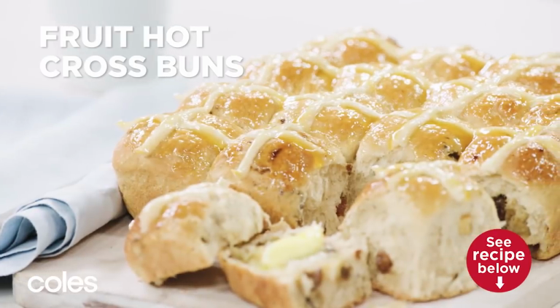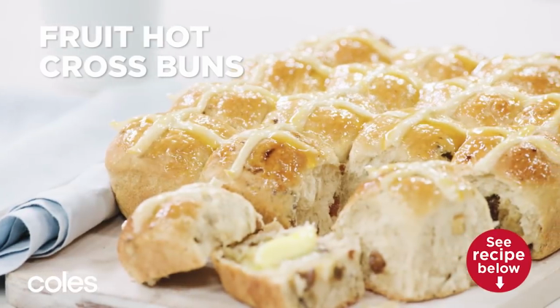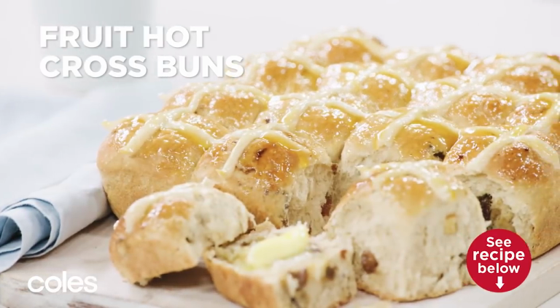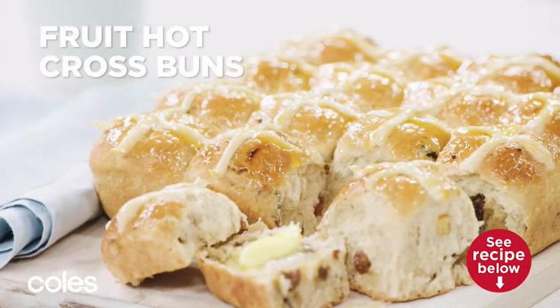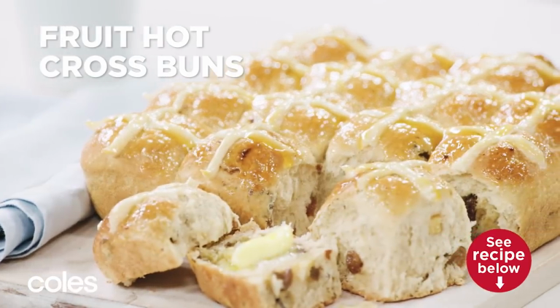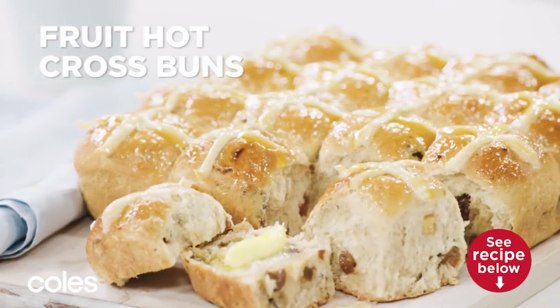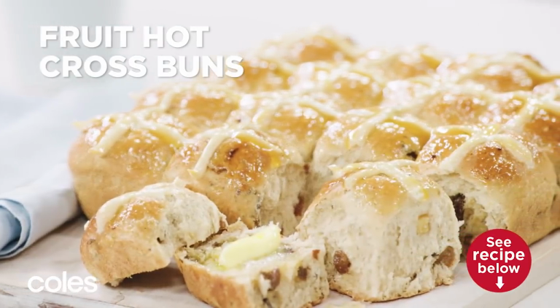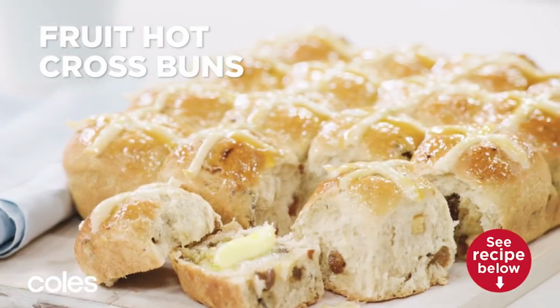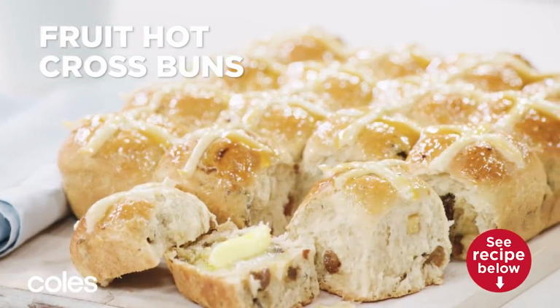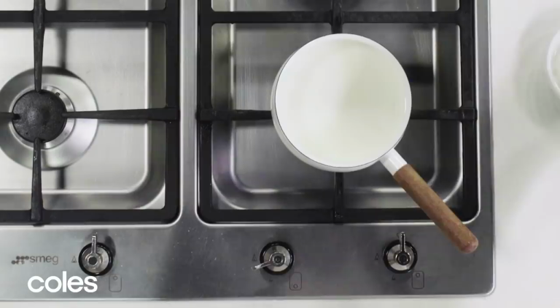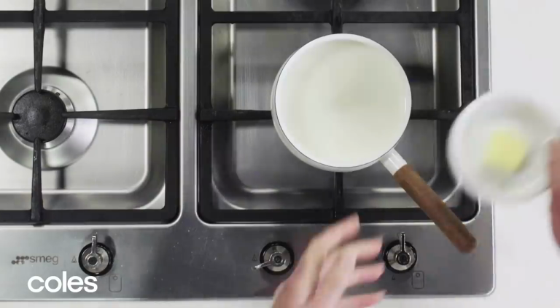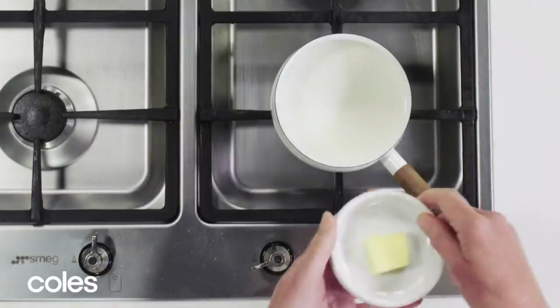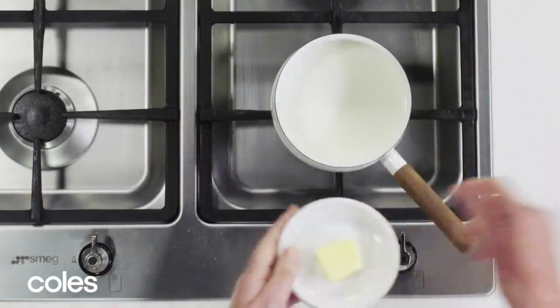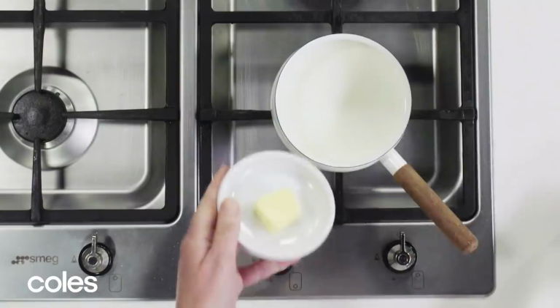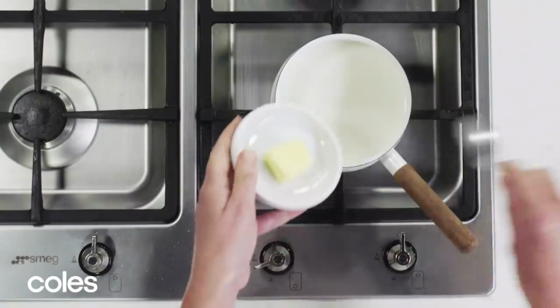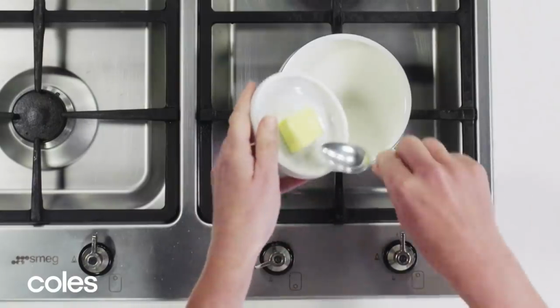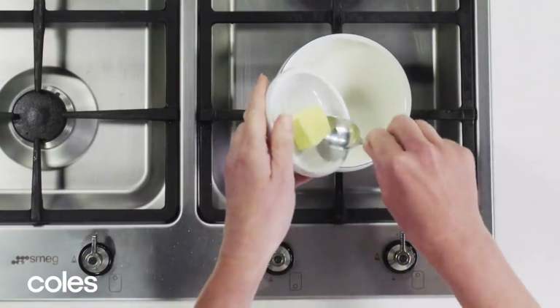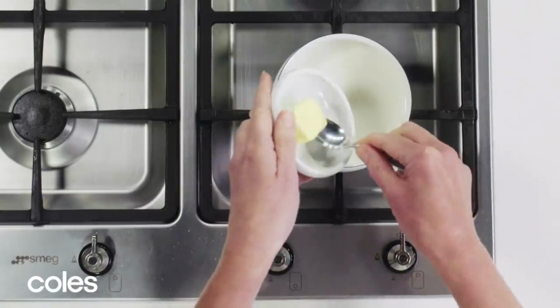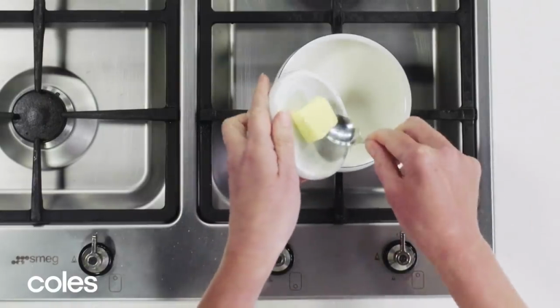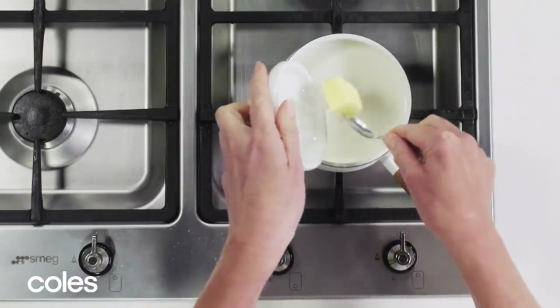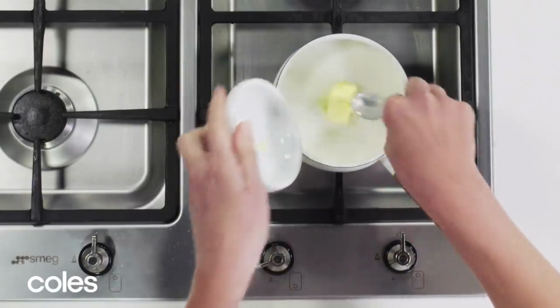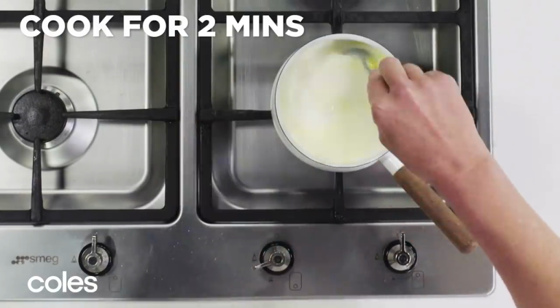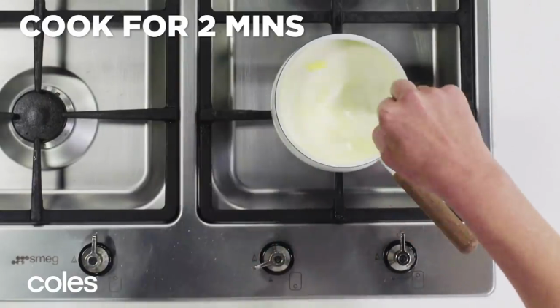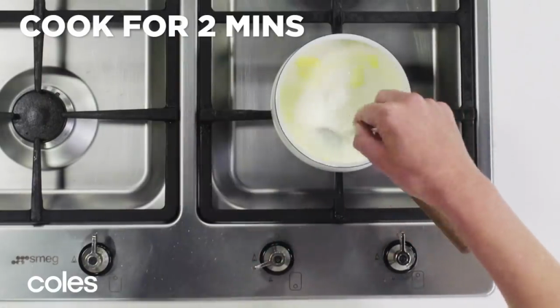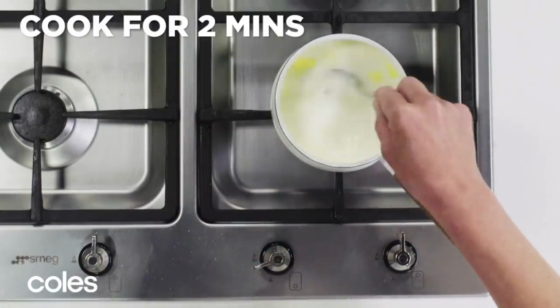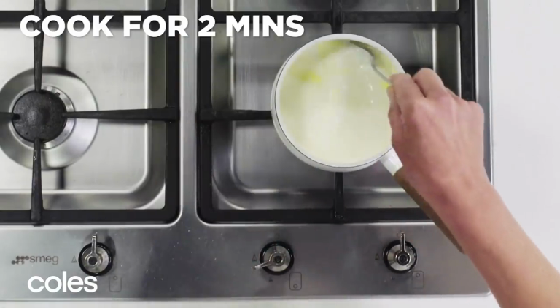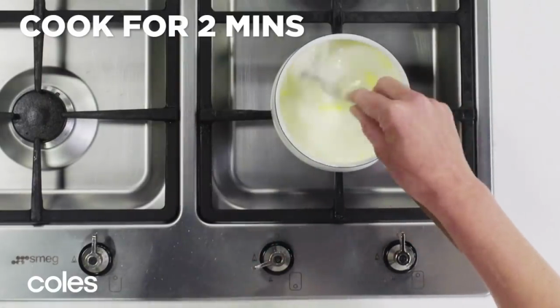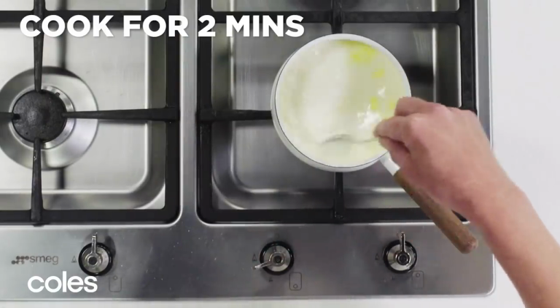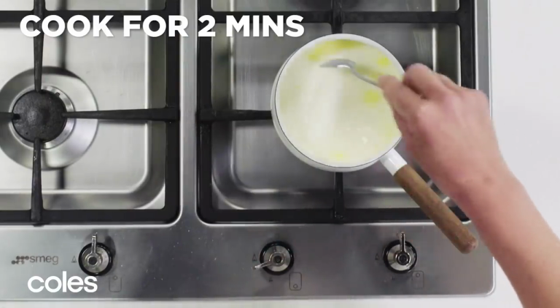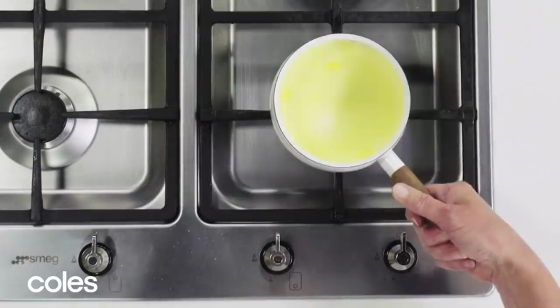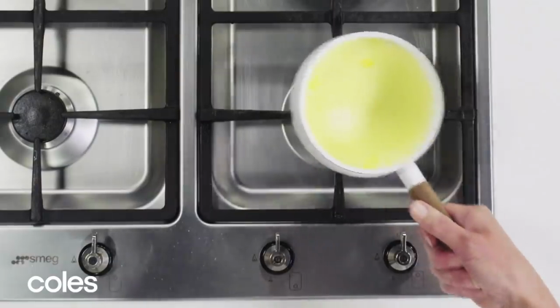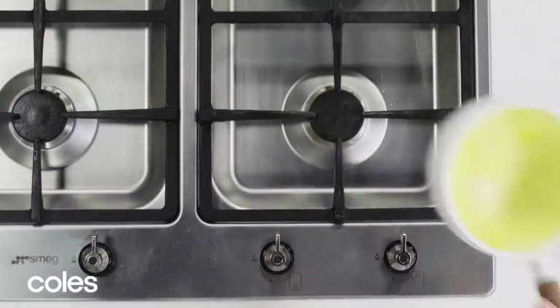Fruit Hot Cross Buns. Place the milk and butter in a small saucepan over low heat. Cook for two minutes or until the butter just melts.